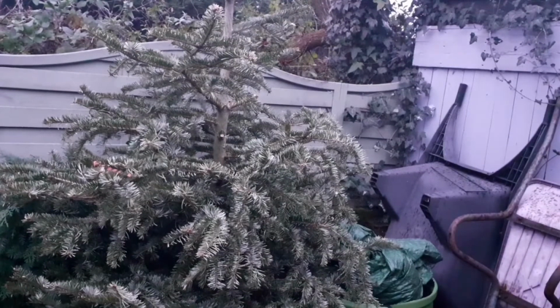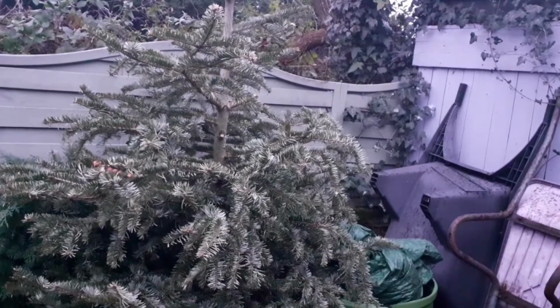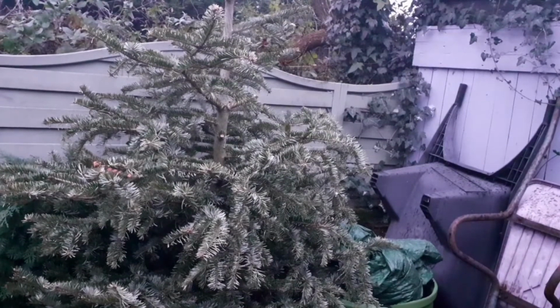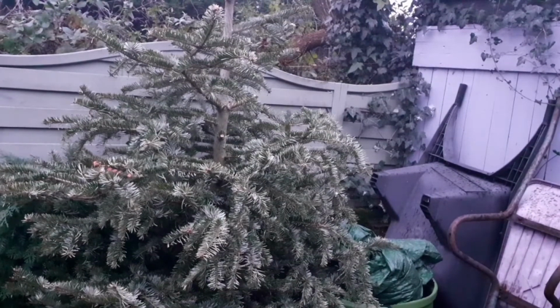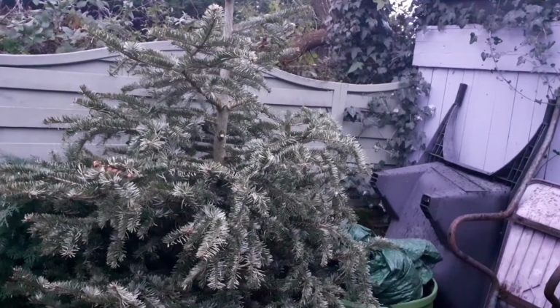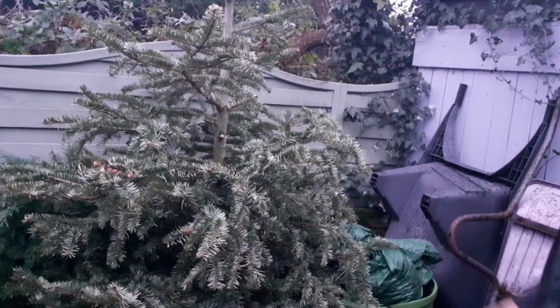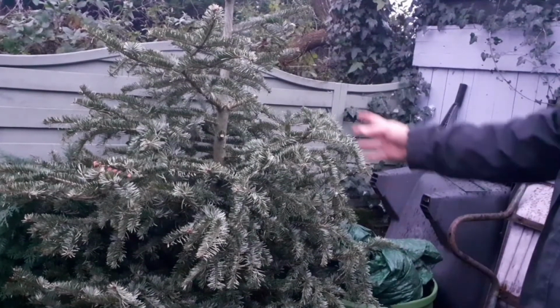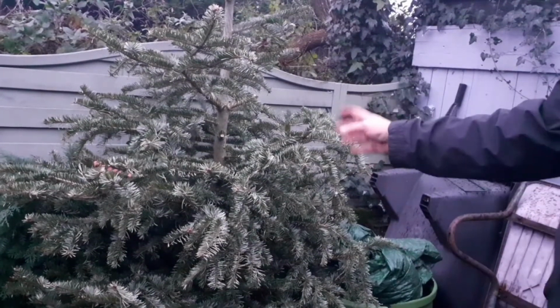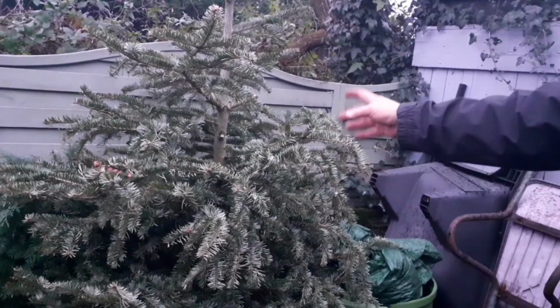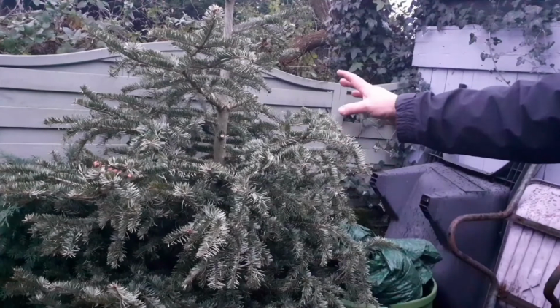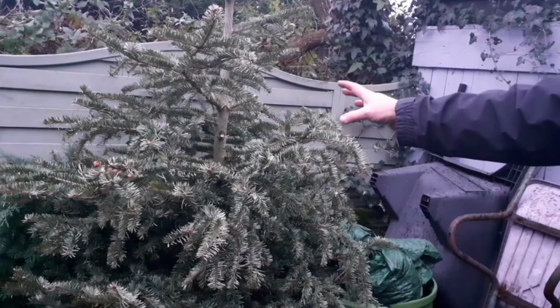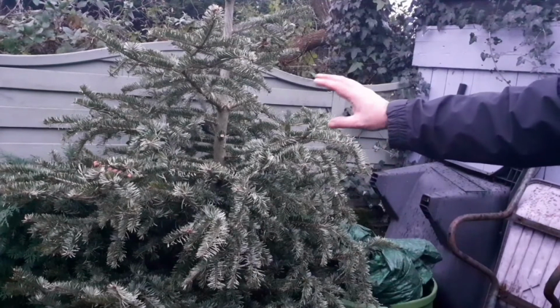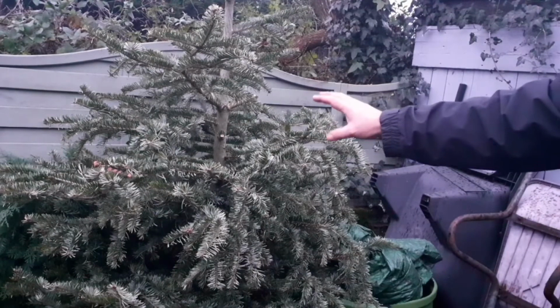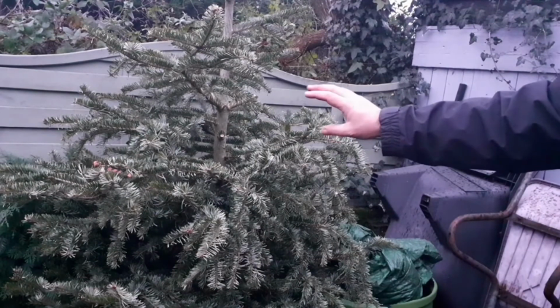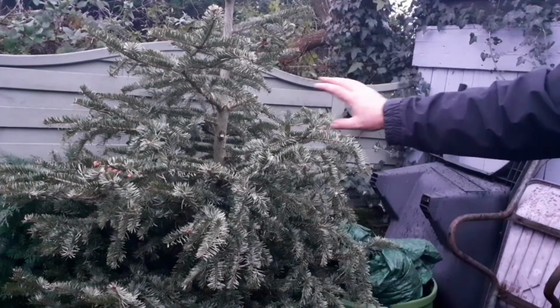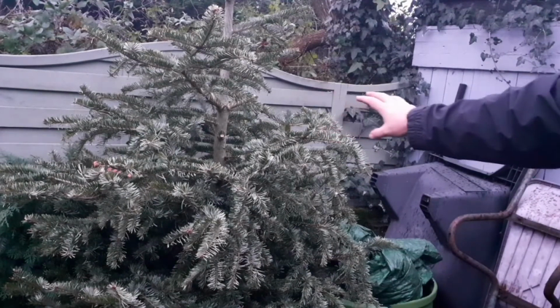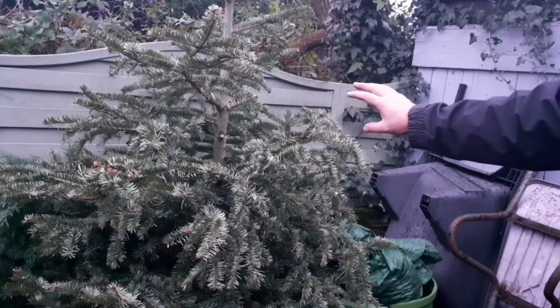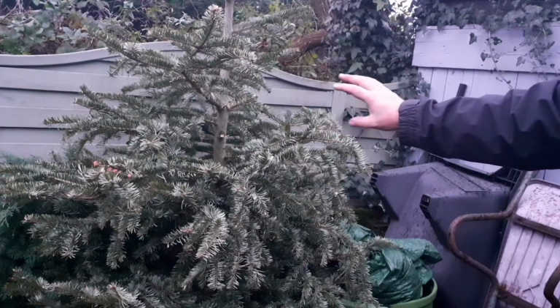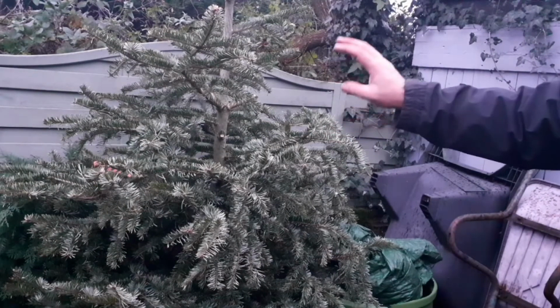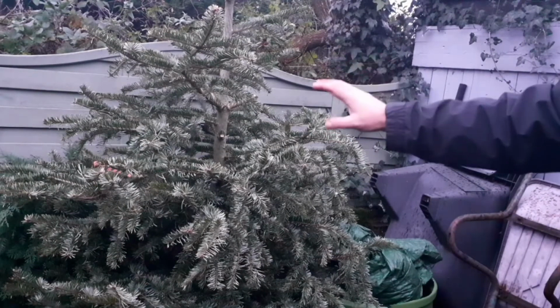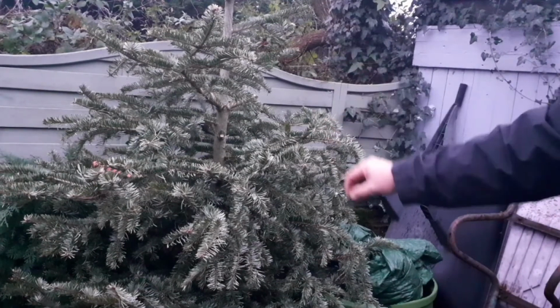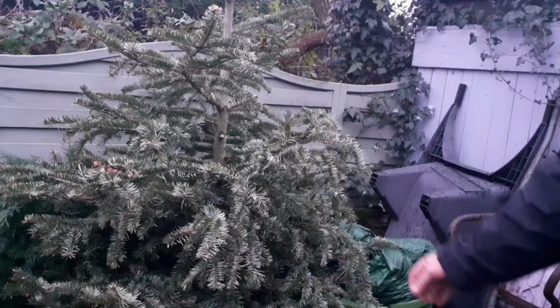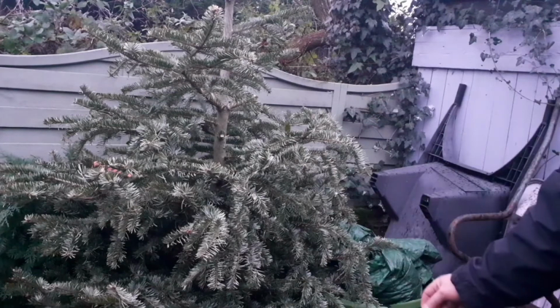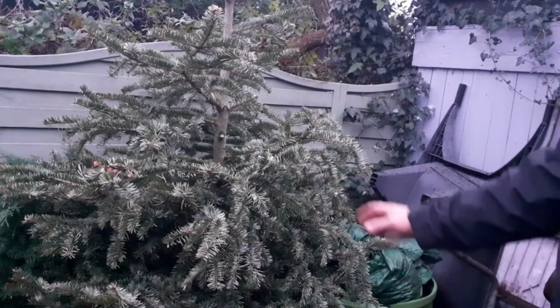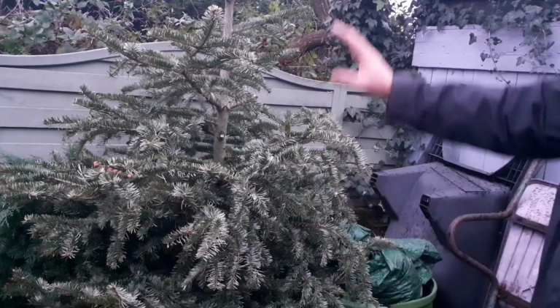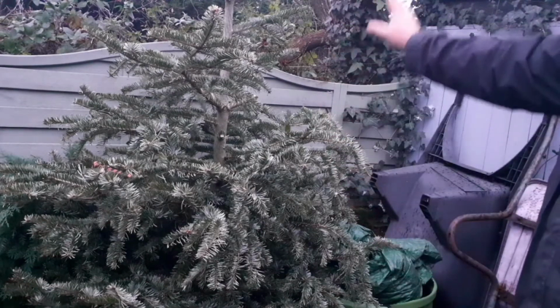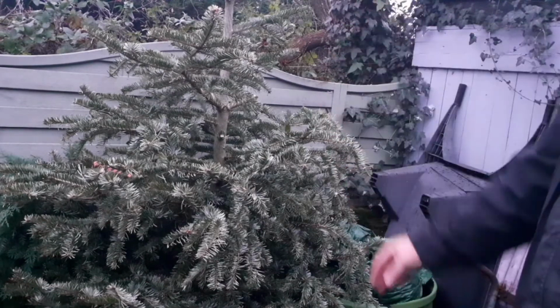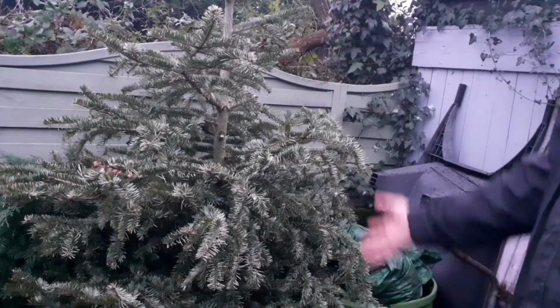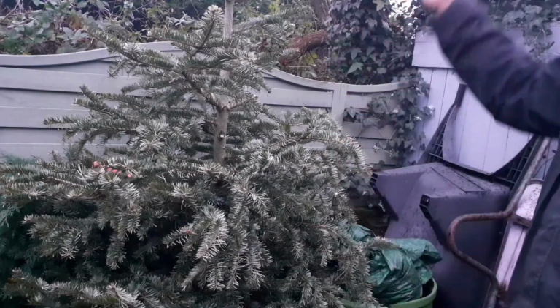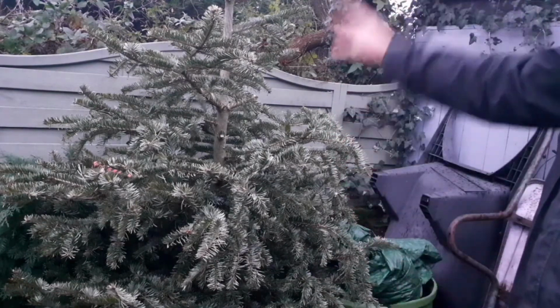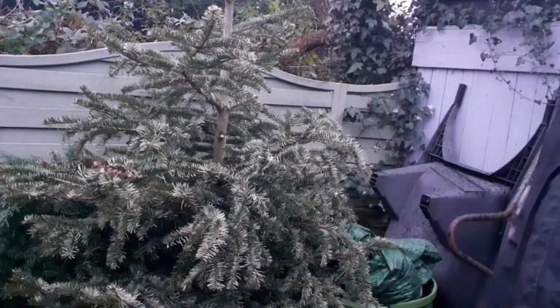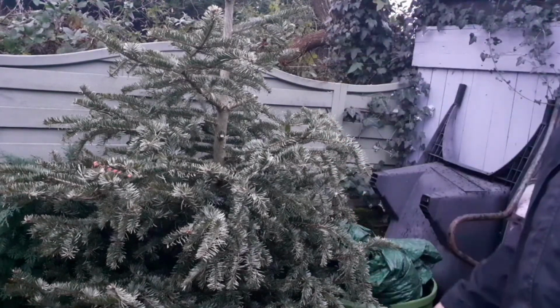Number three: create a wildlife habitat. Put the tree or some branches in the corner of your garden — they make great shelter for wildlife from the cold, the wind and the rain.